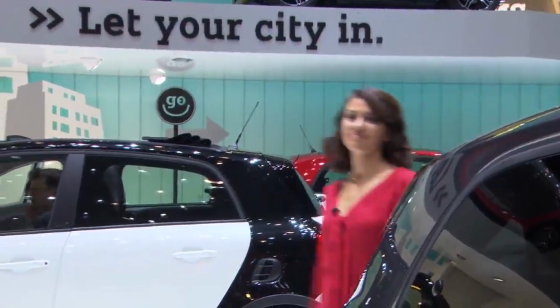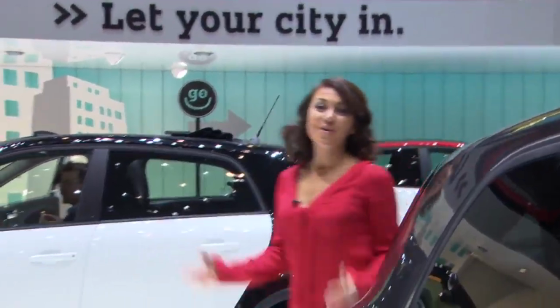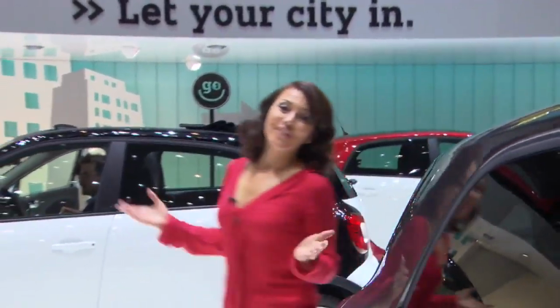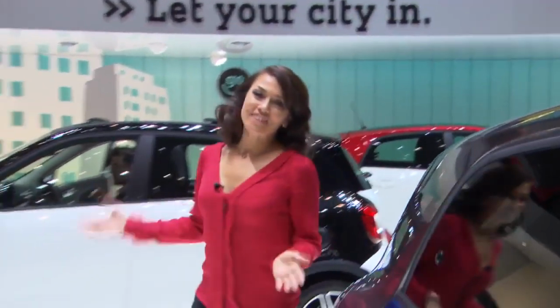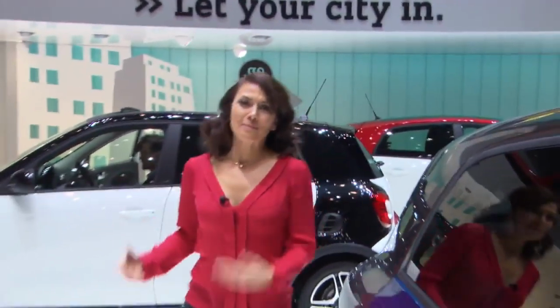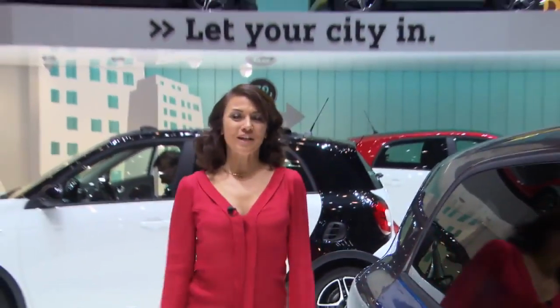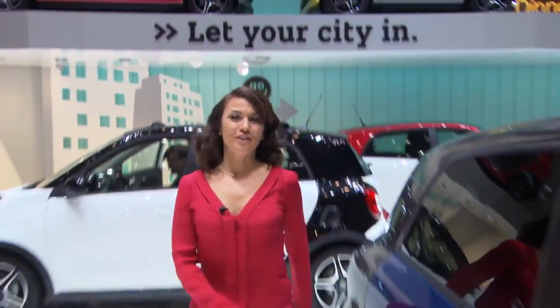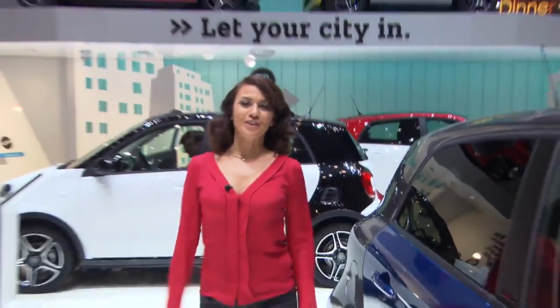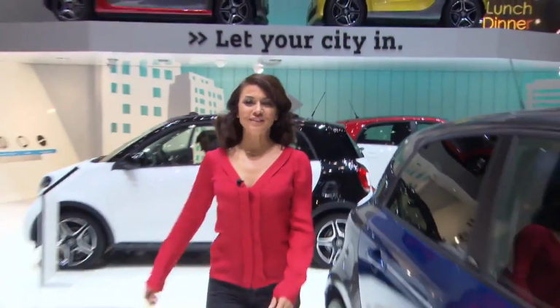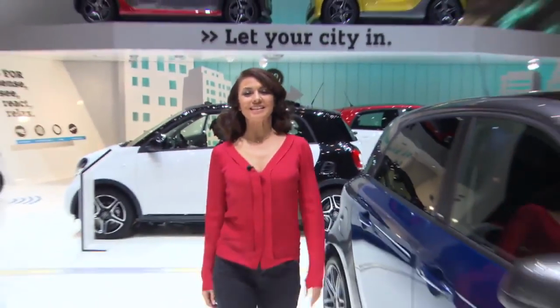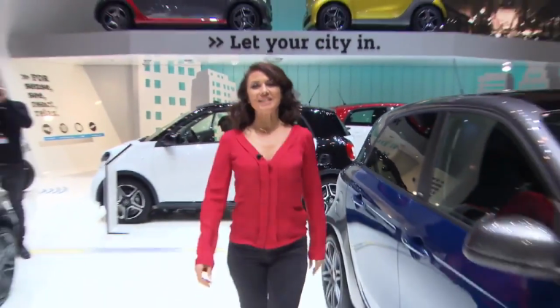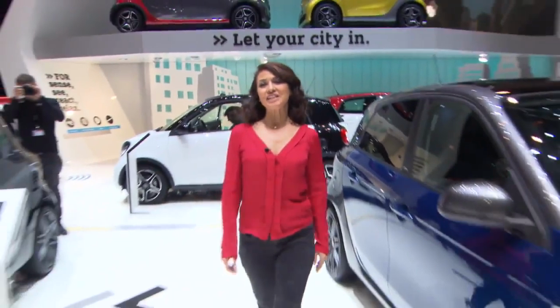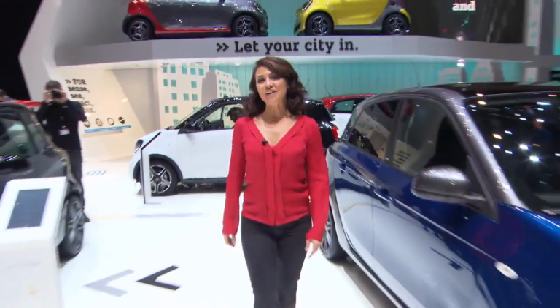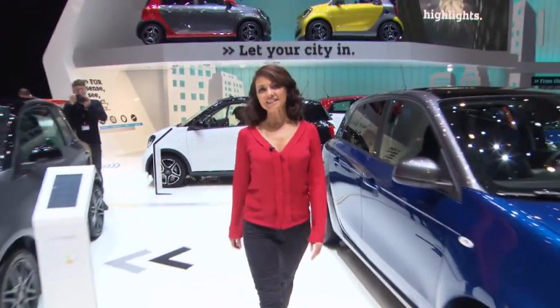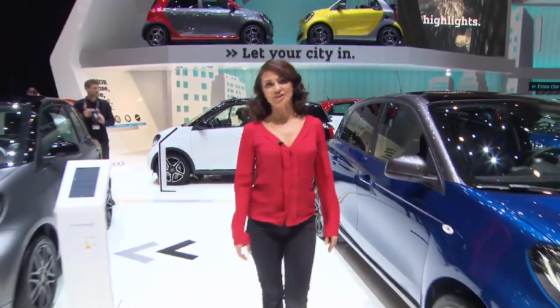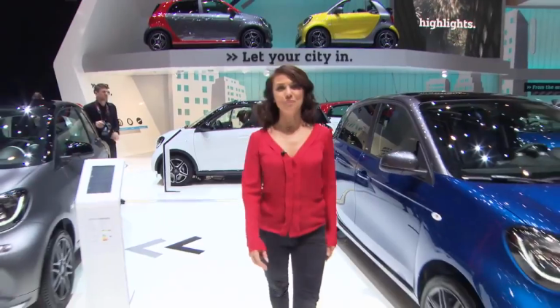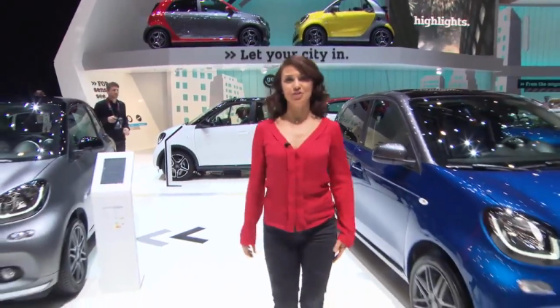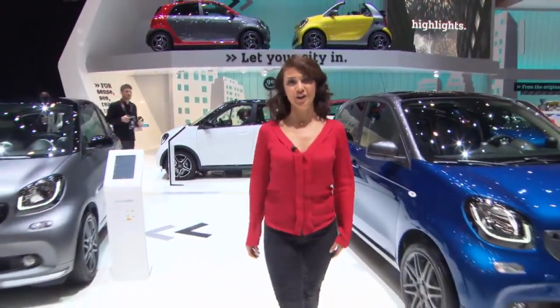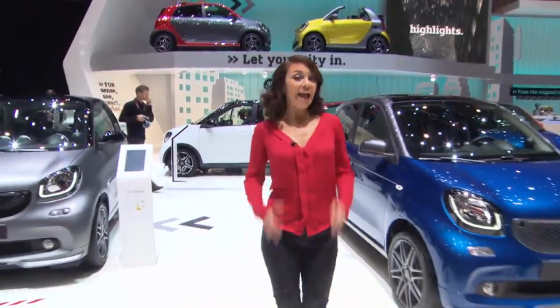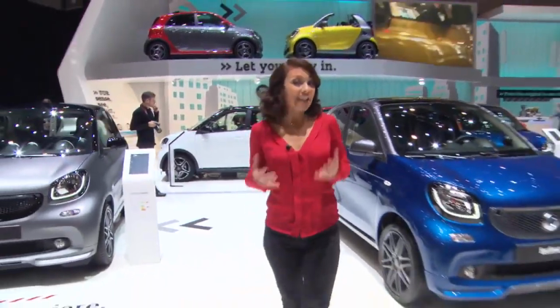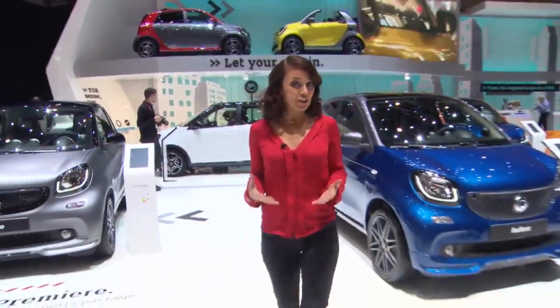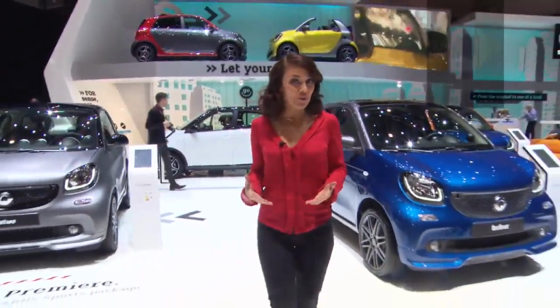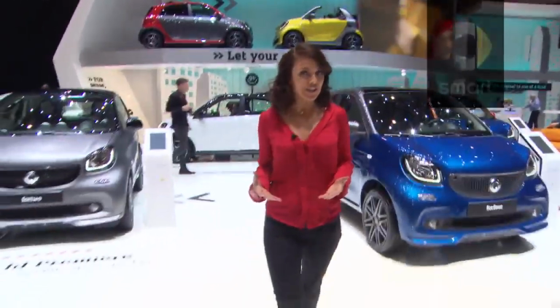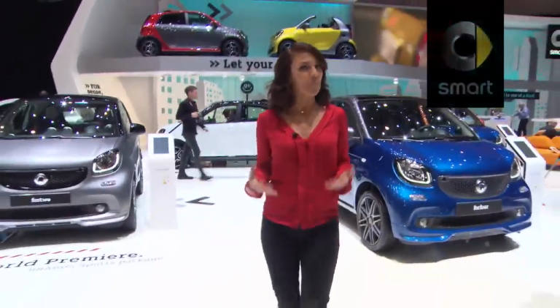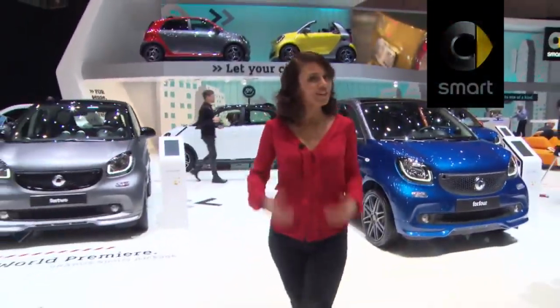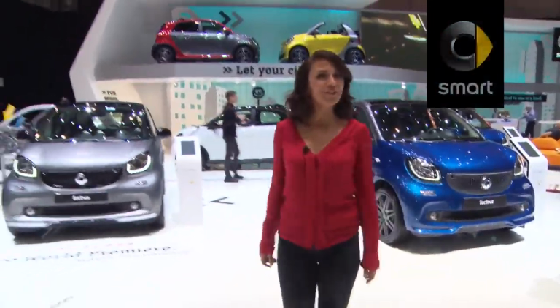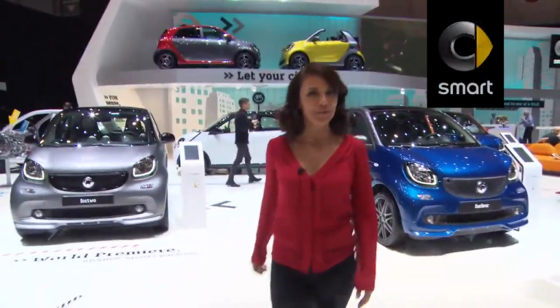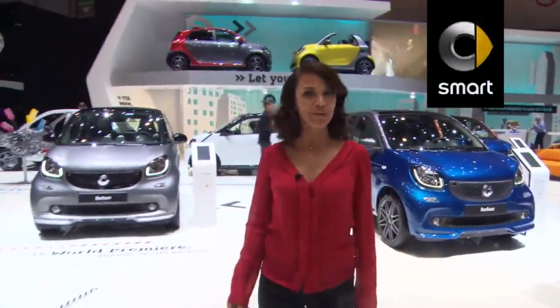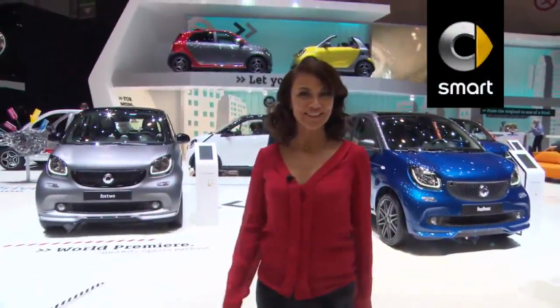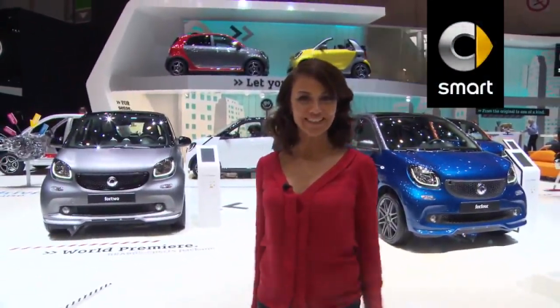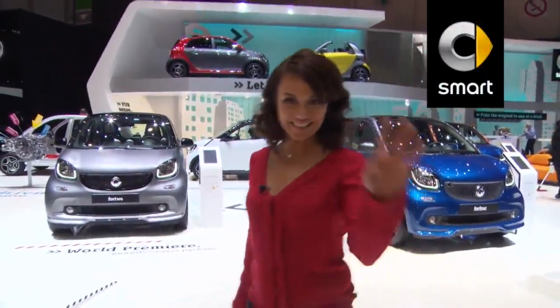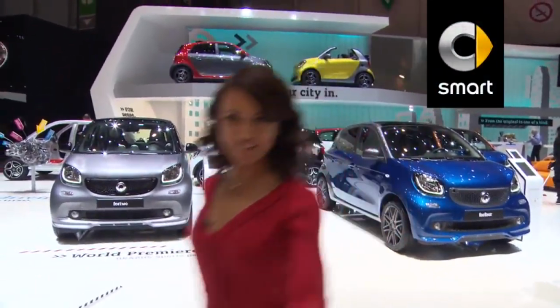Well that wraps it up for the 2016 Geneva International Motor Show. Now that you've watched it, why don't you come and experience it? See you soon.